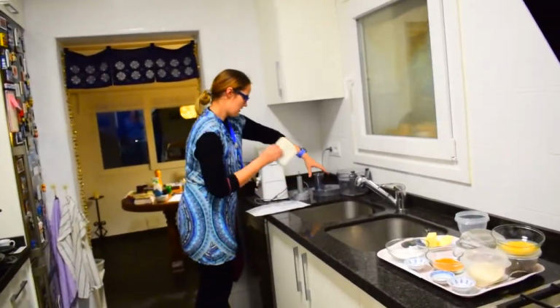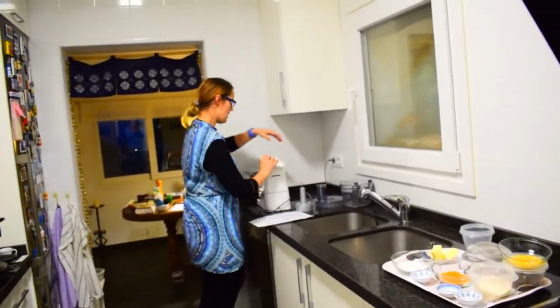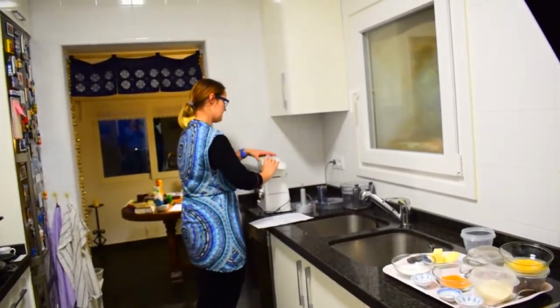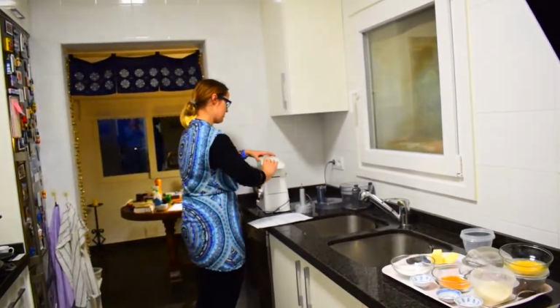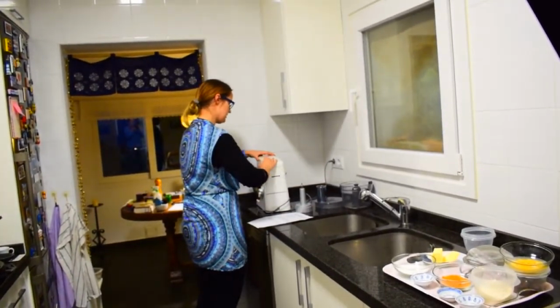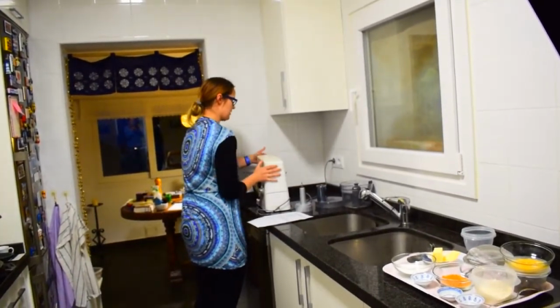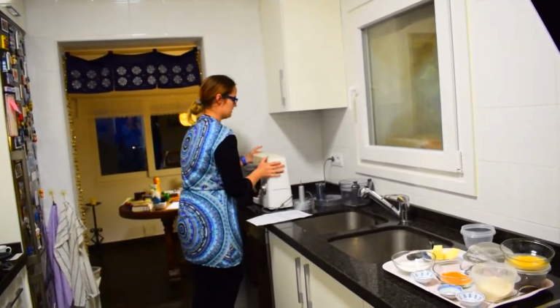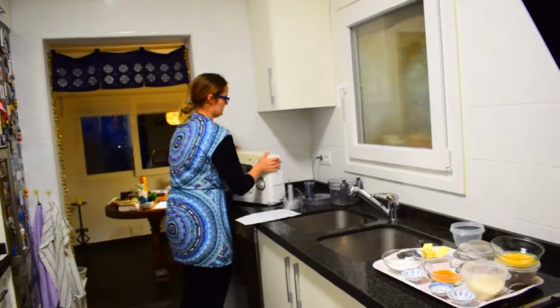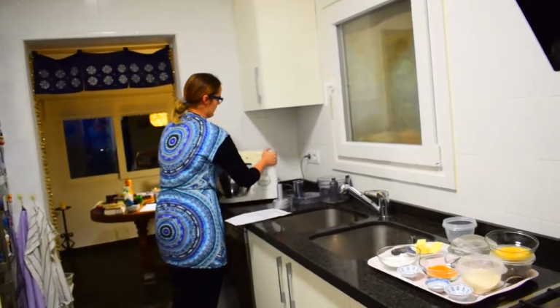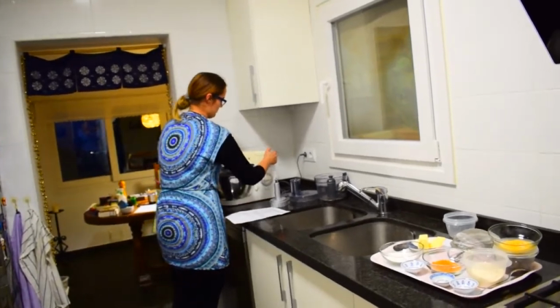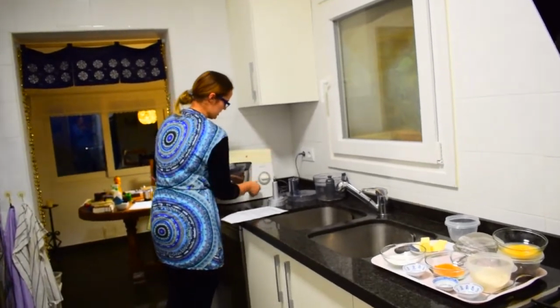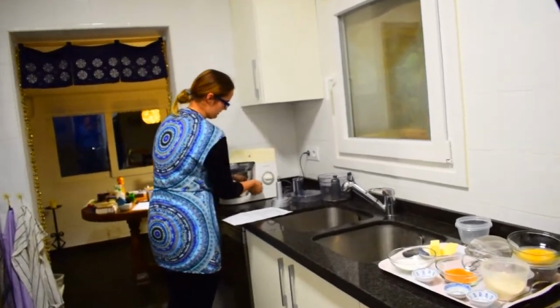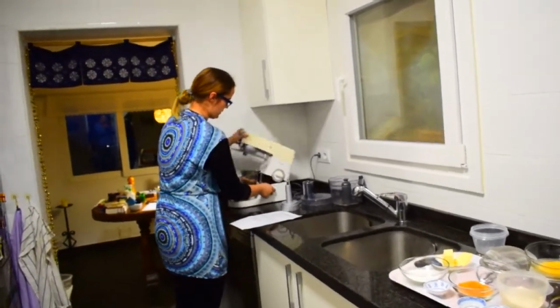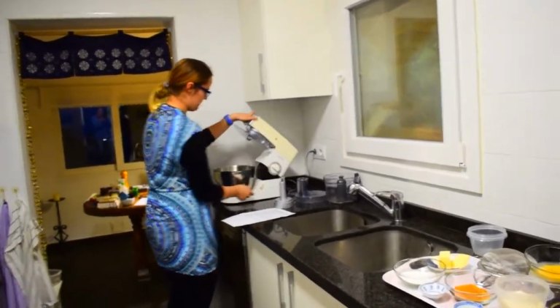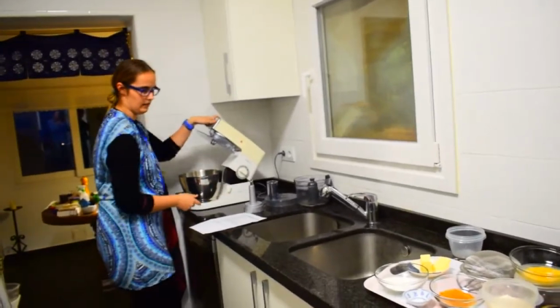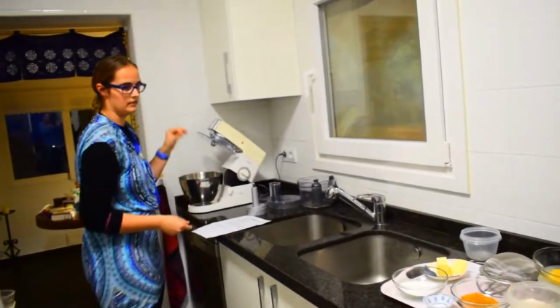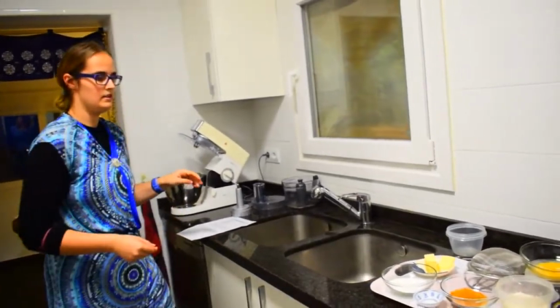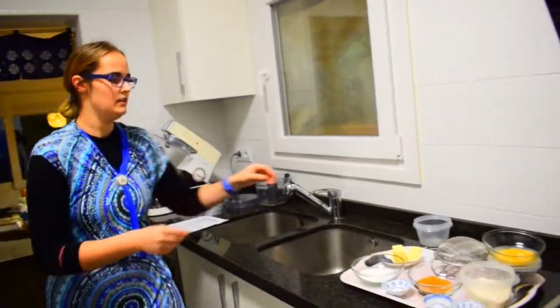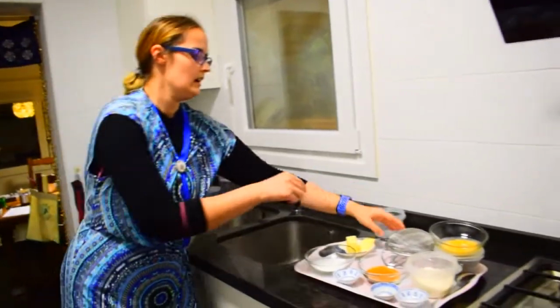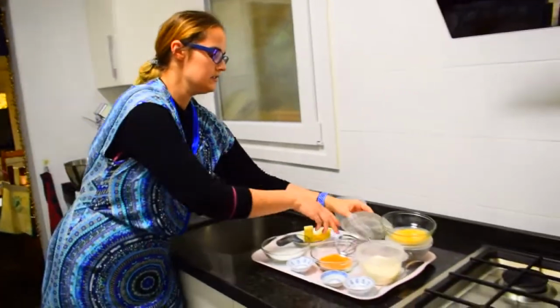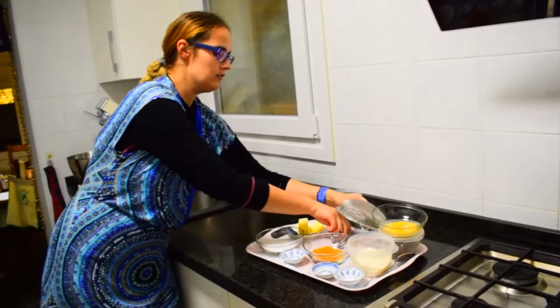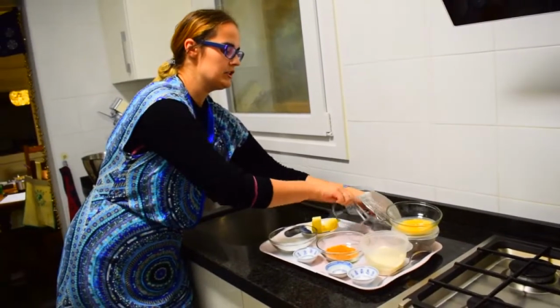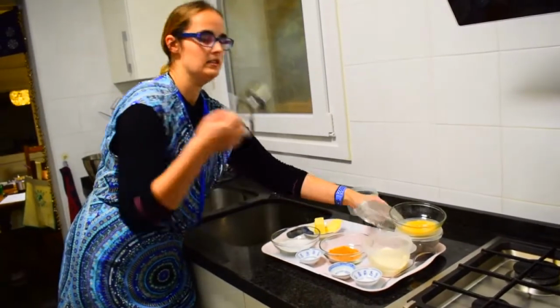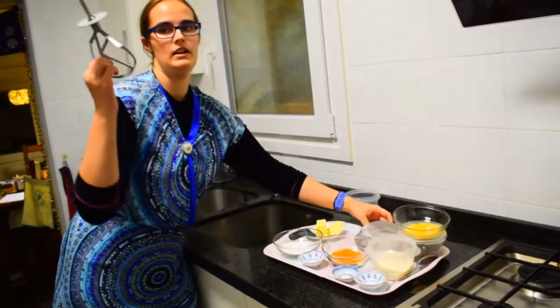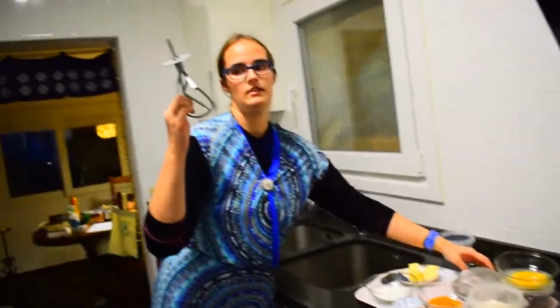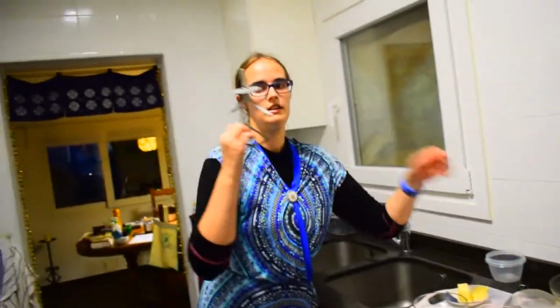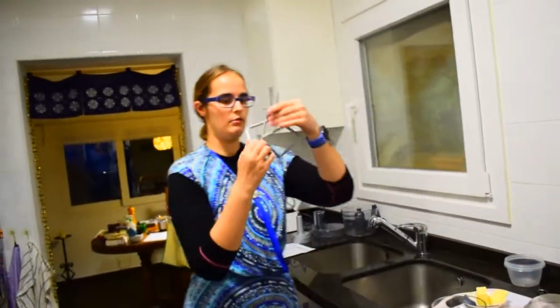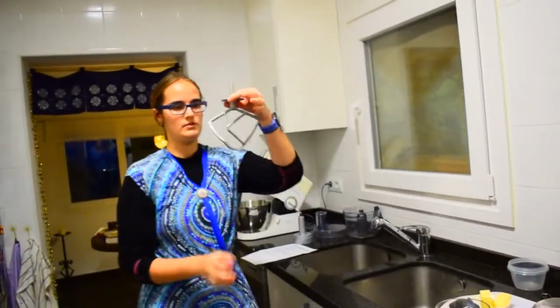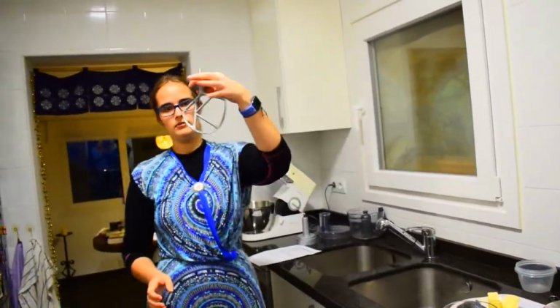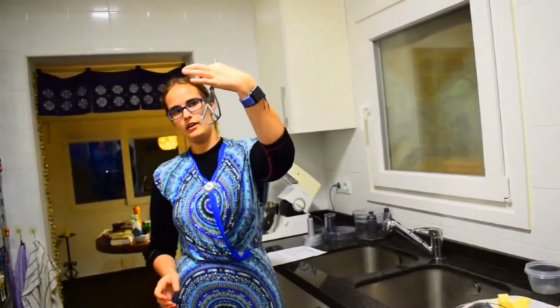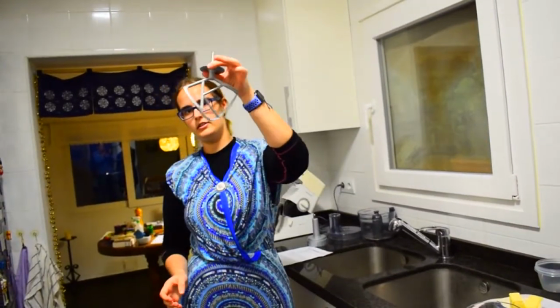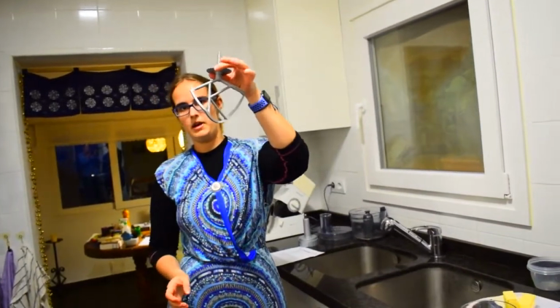While the walnuts are roasting, you're going to set up your machine for mixing. I use a Kenwood machine and I will be using what I call the K paddle.